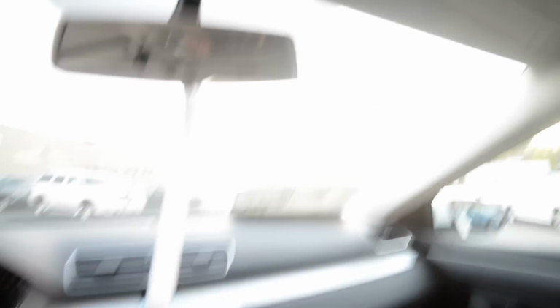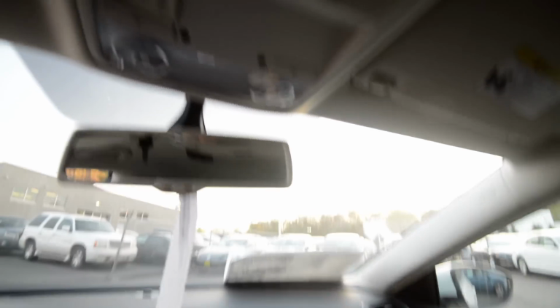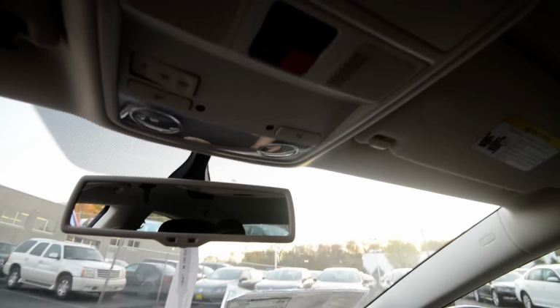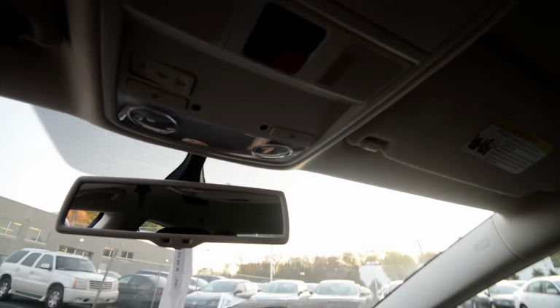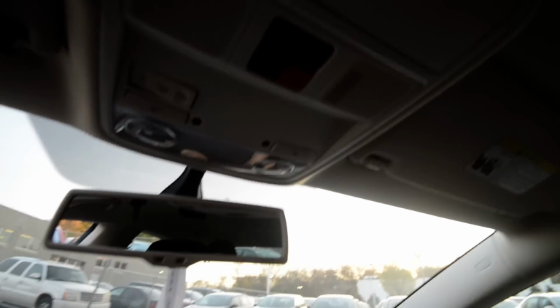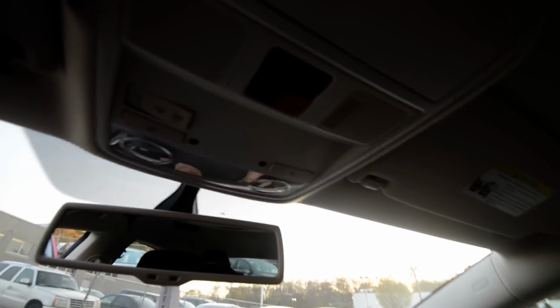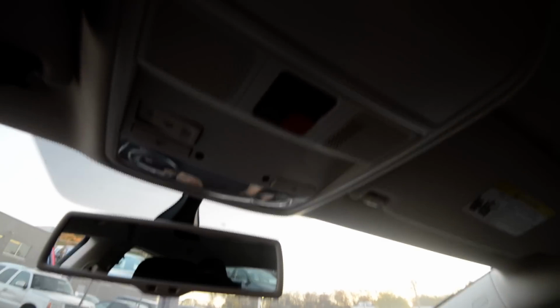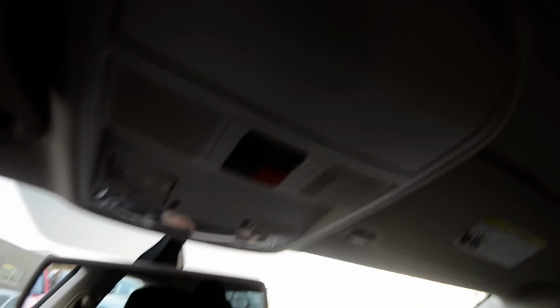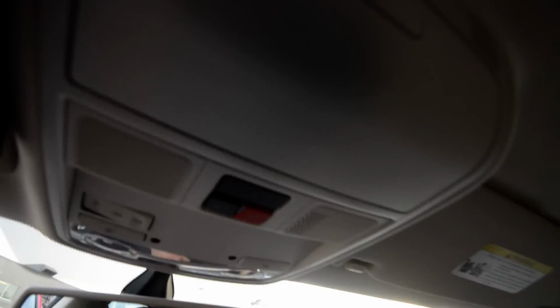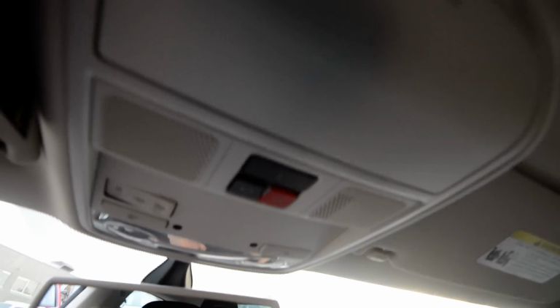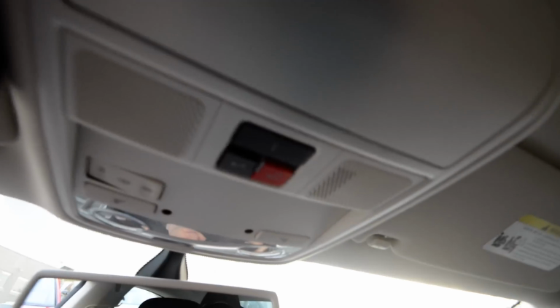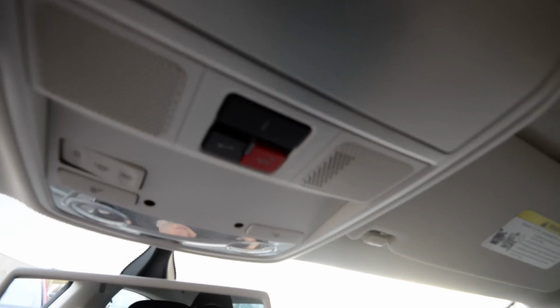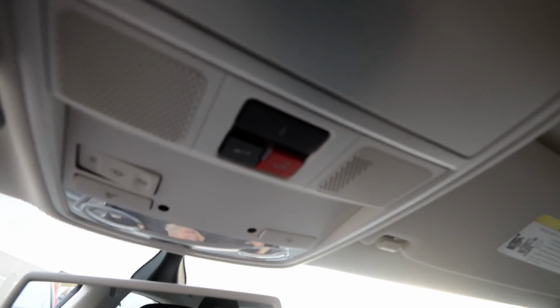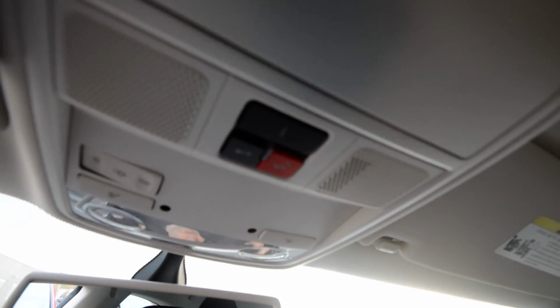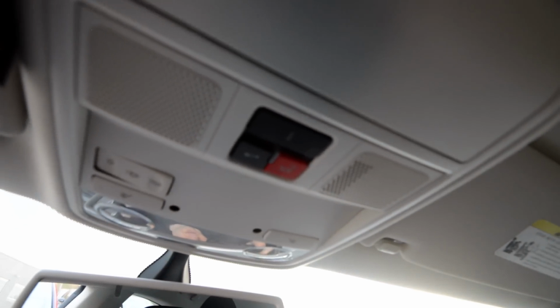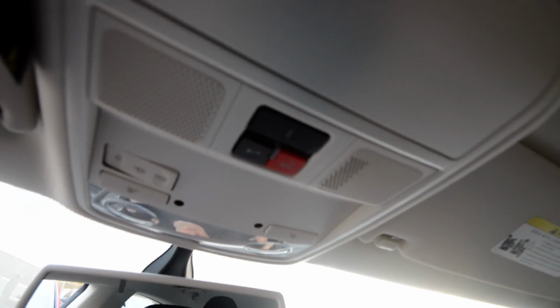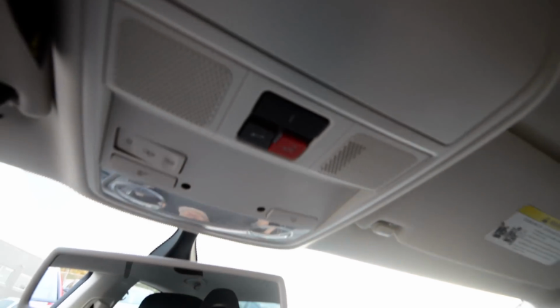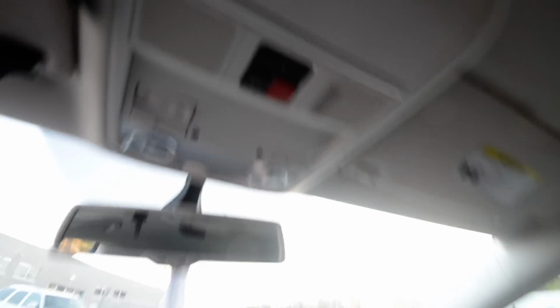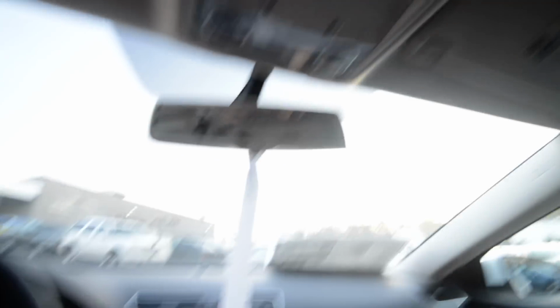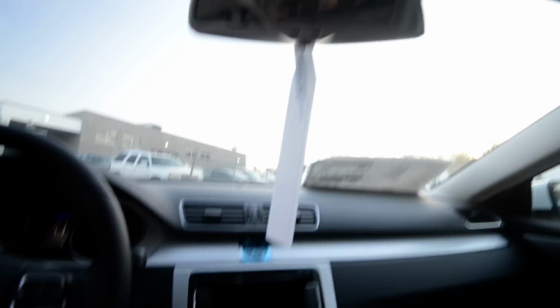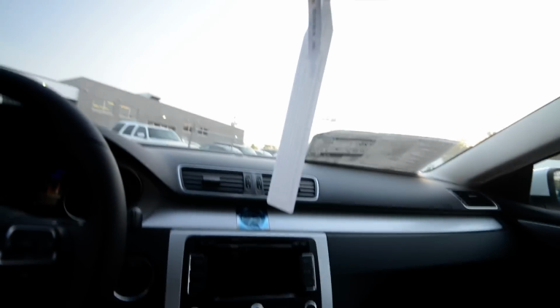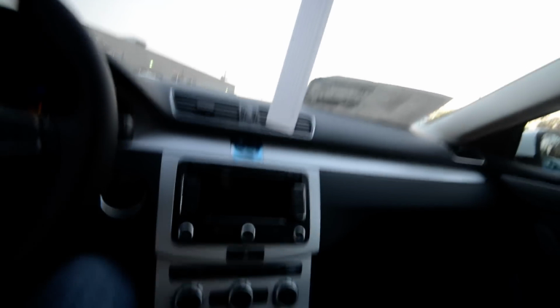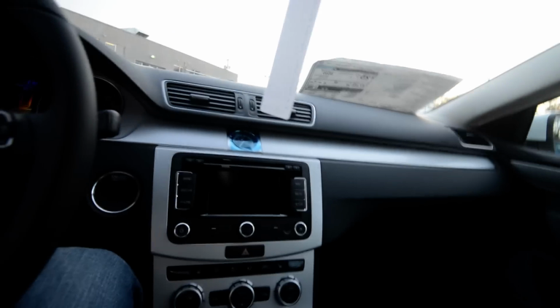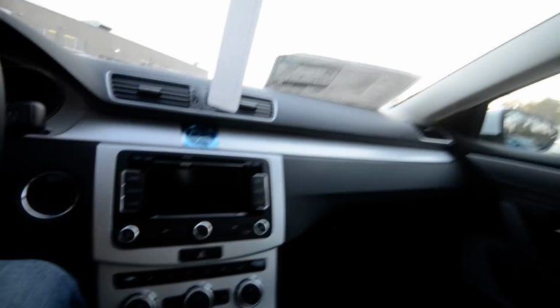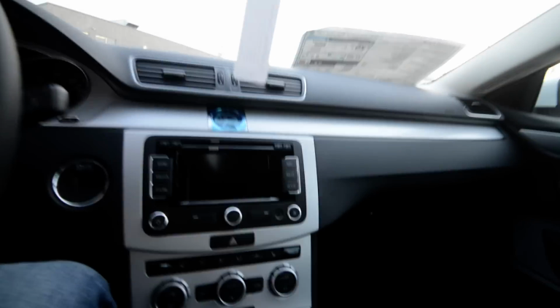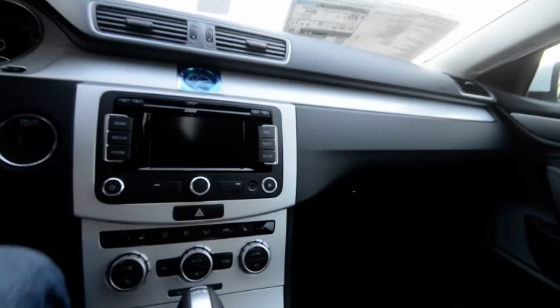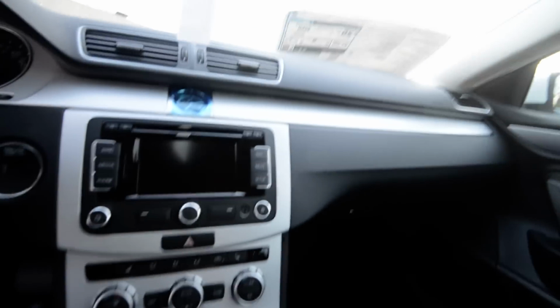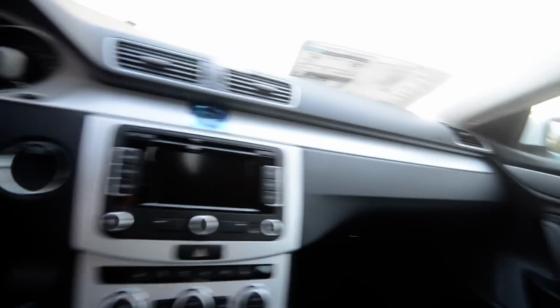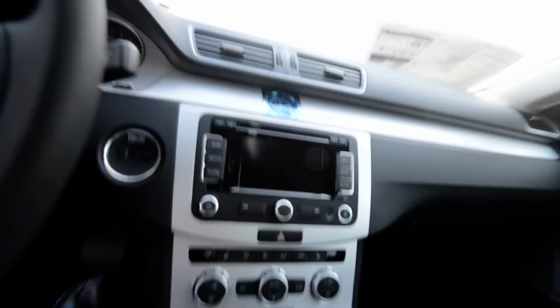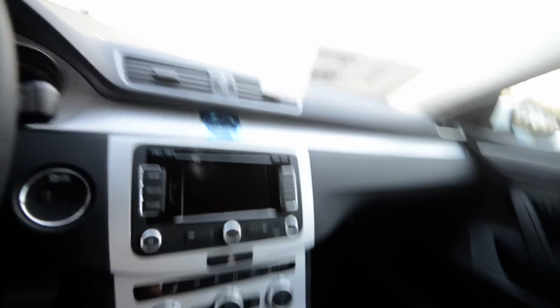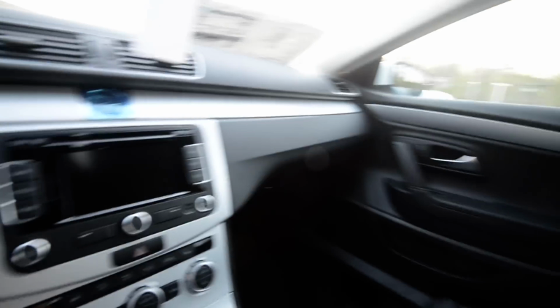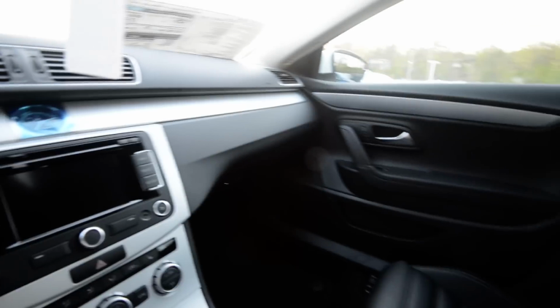Up top you'll notice Volkswagen's Car-Net, which is similar to GM's OnStar. That's going to be new for the CC for 2015.